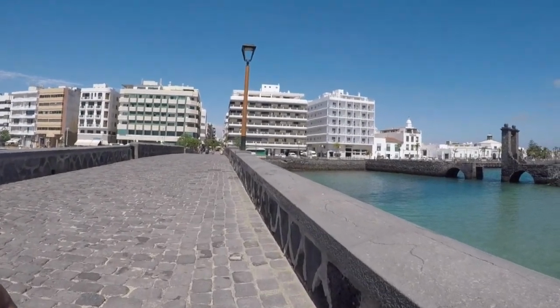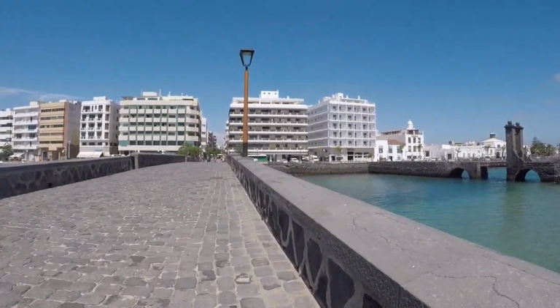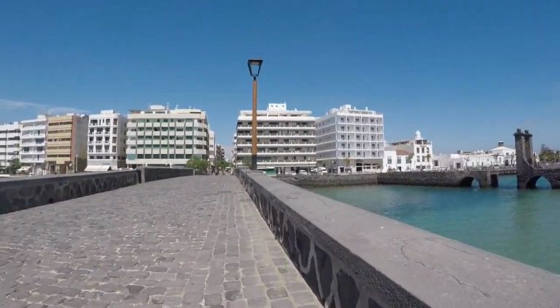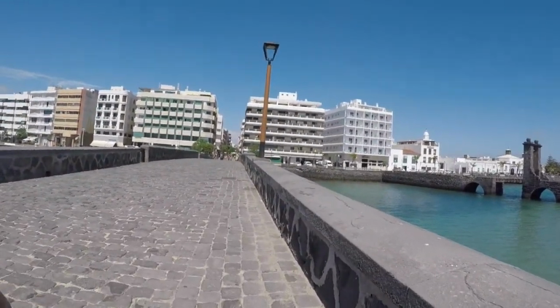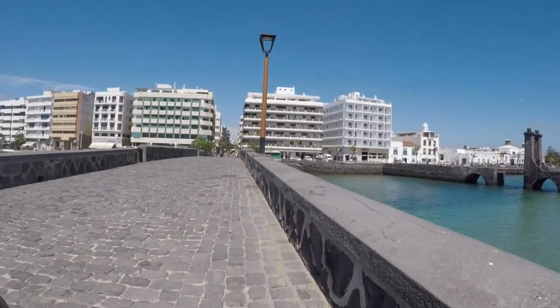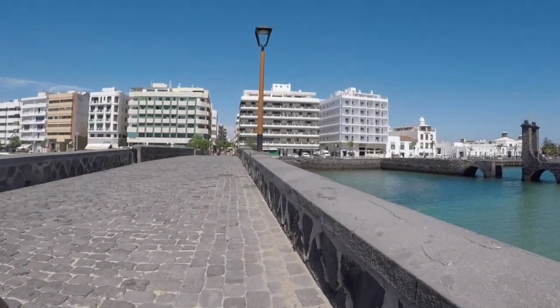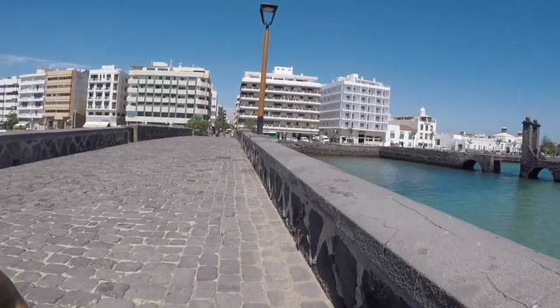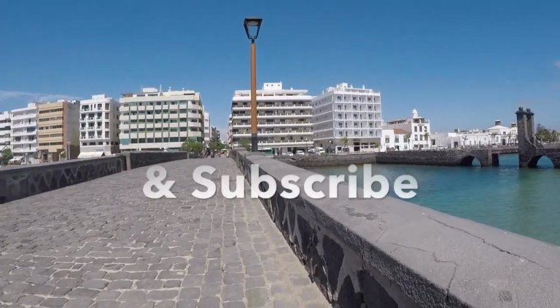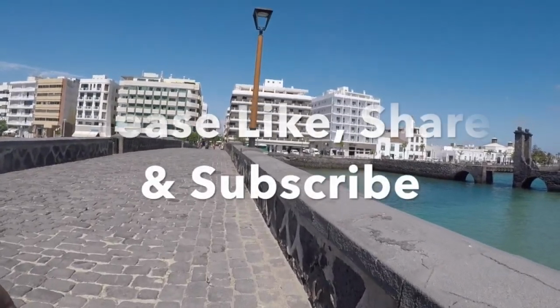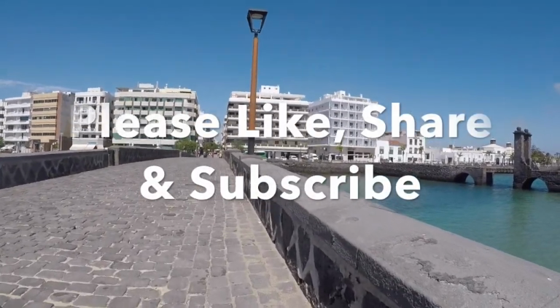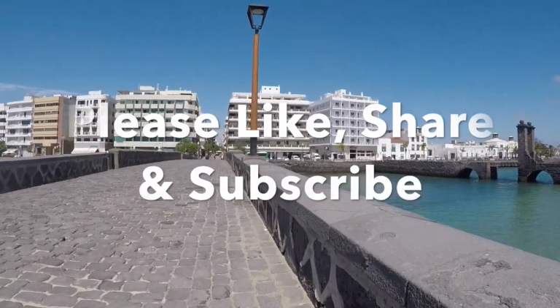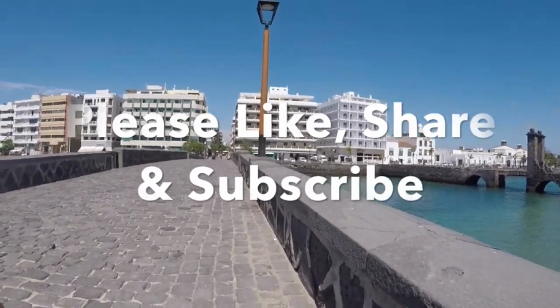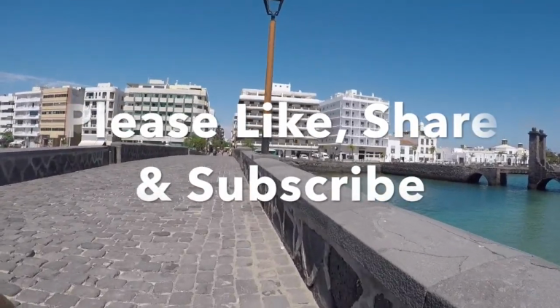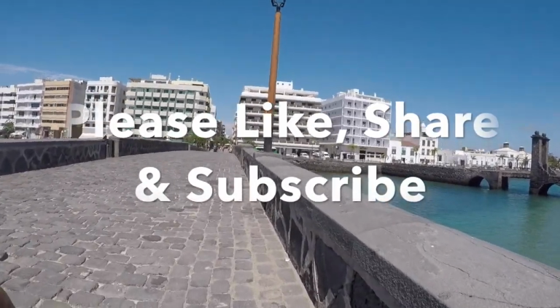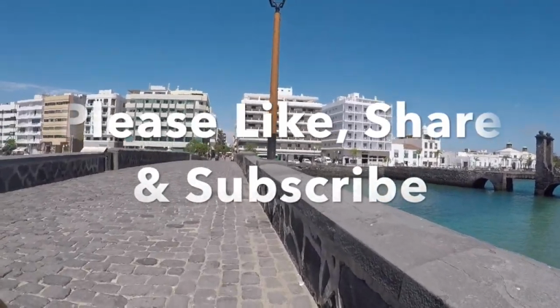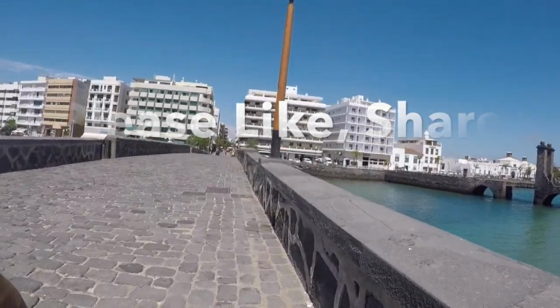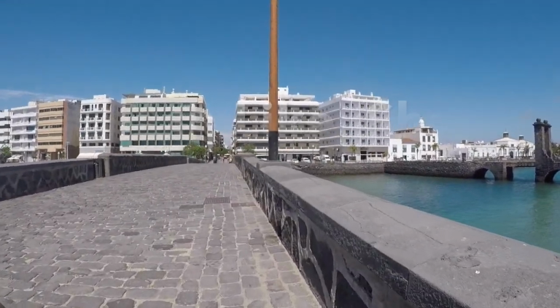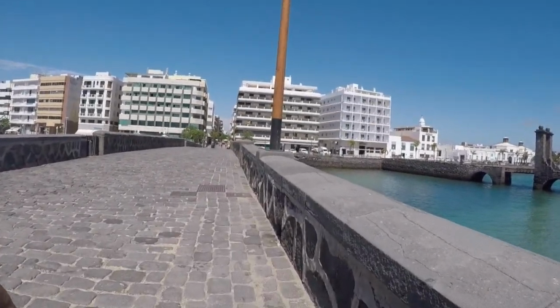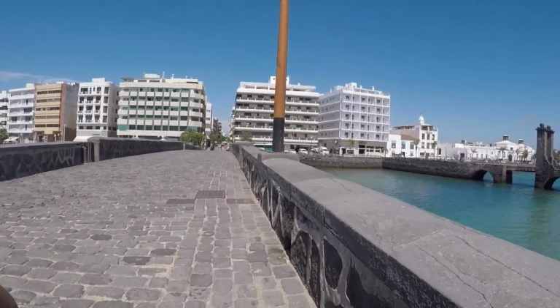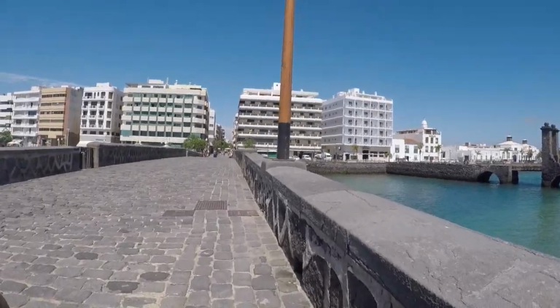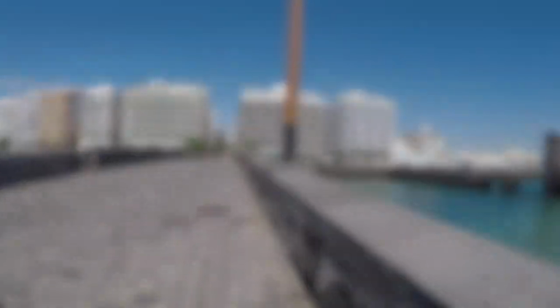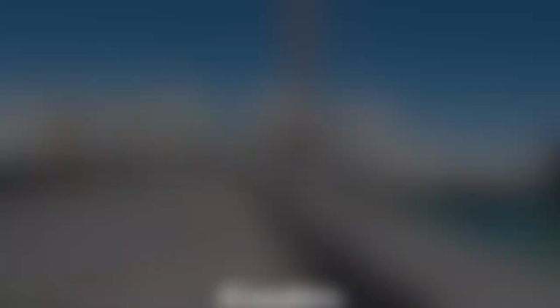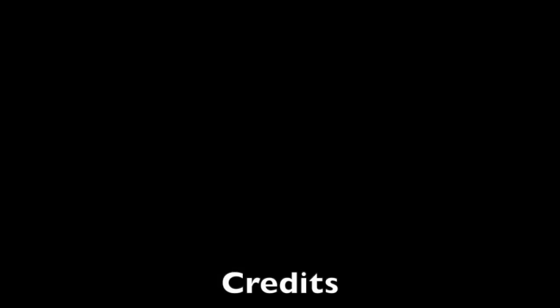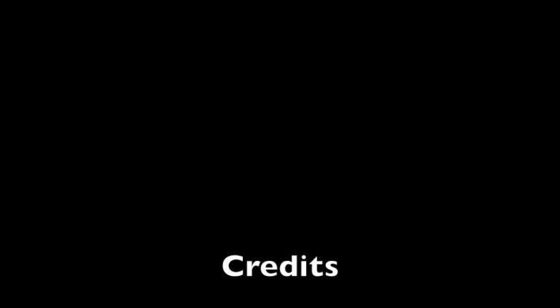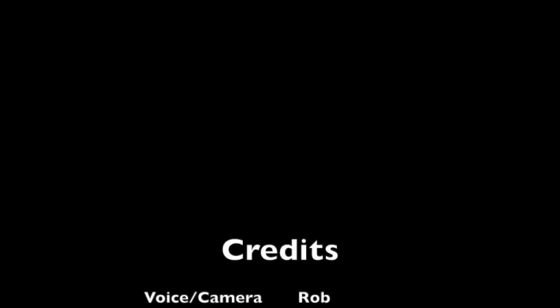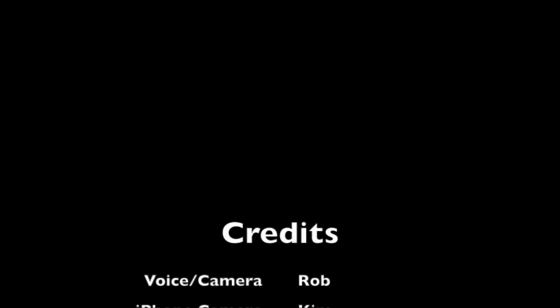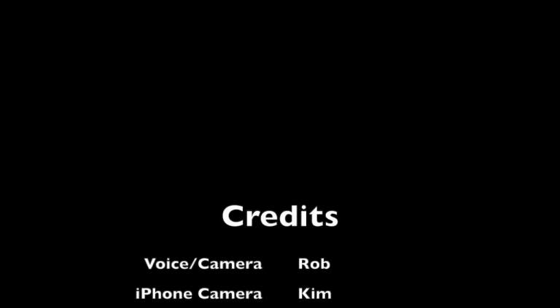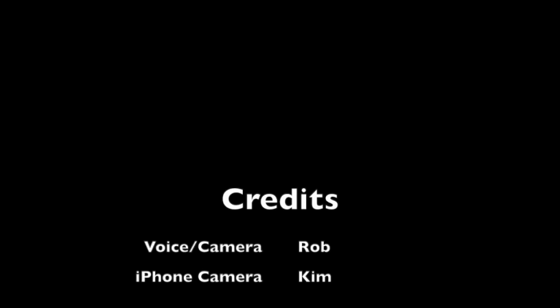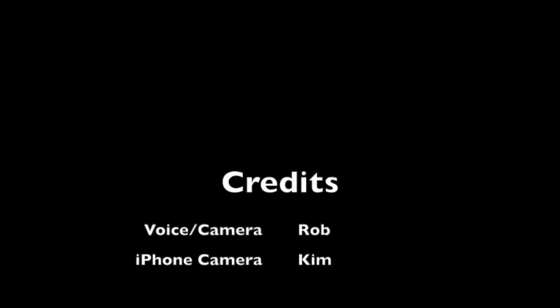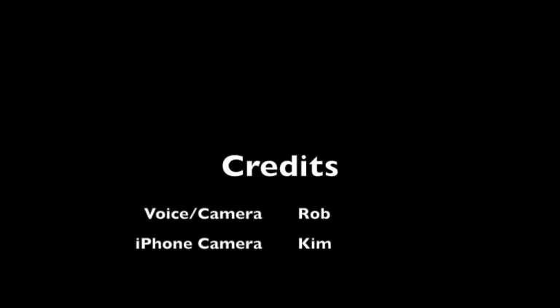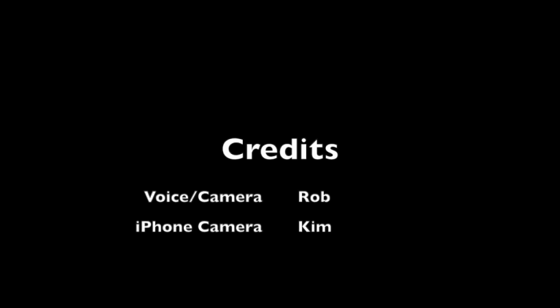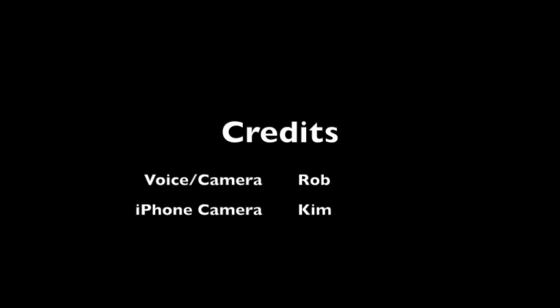So that's a very quick video about Aracifi. If you like this video please like, share and subscribe, and we'll be back with another video soon. Bye for now.